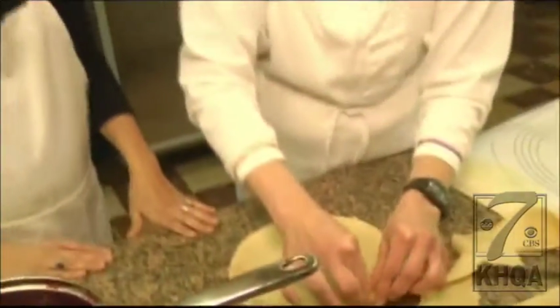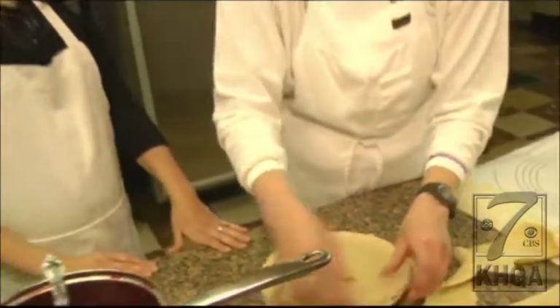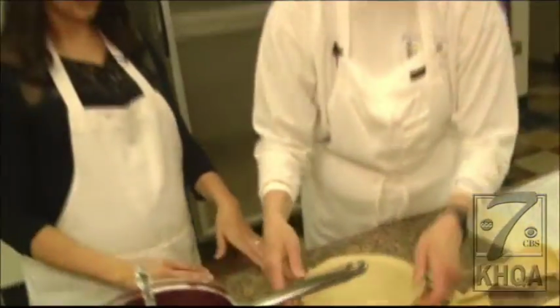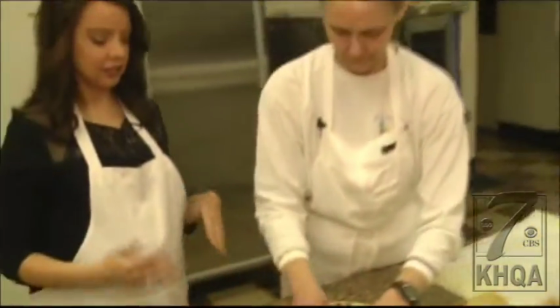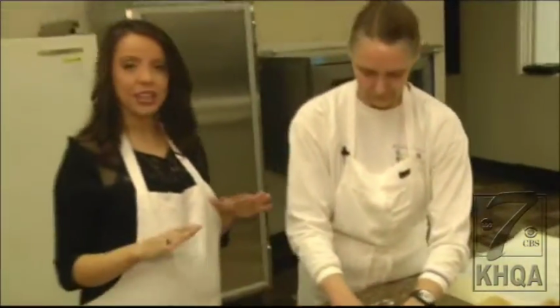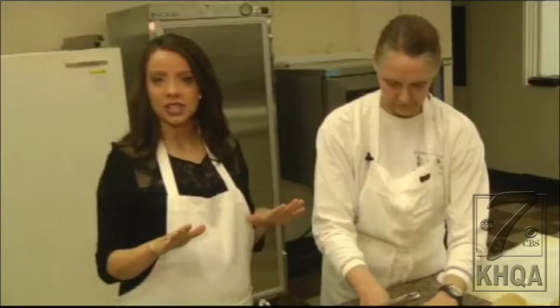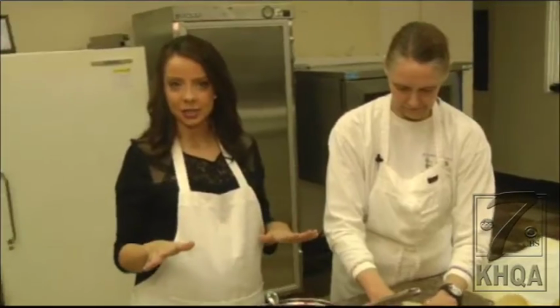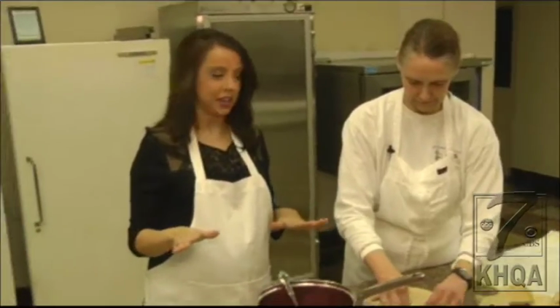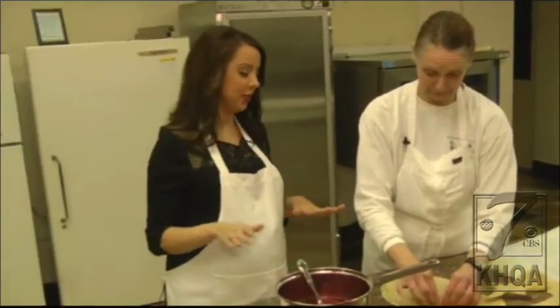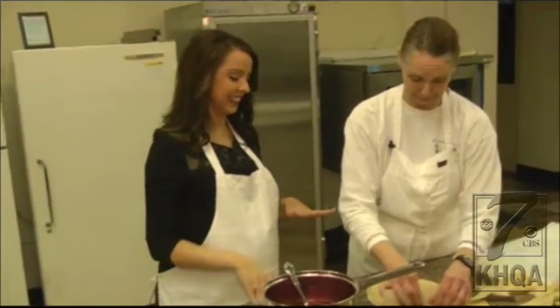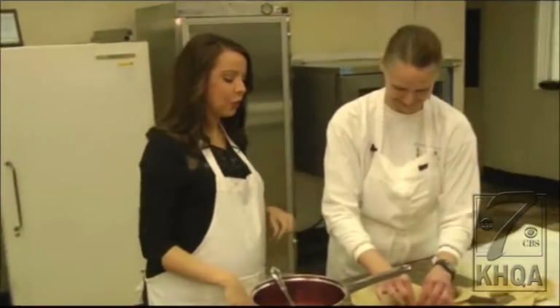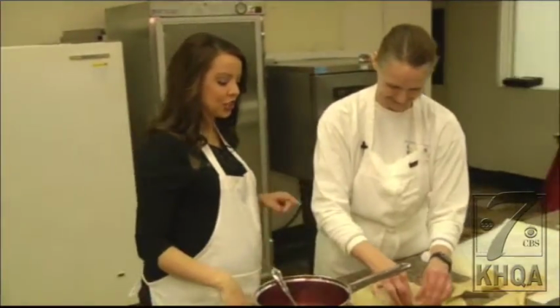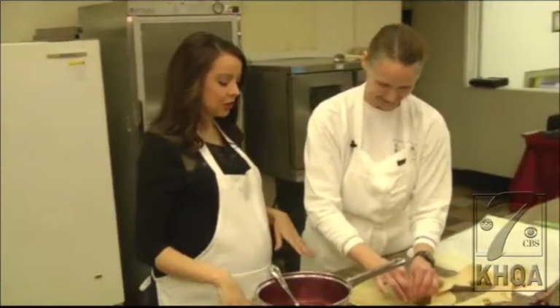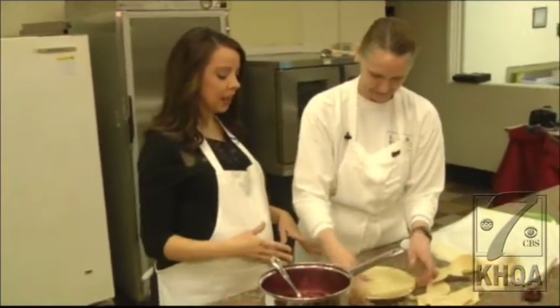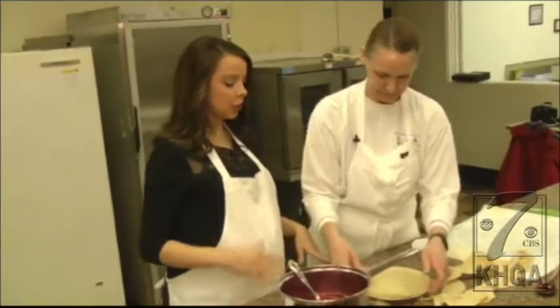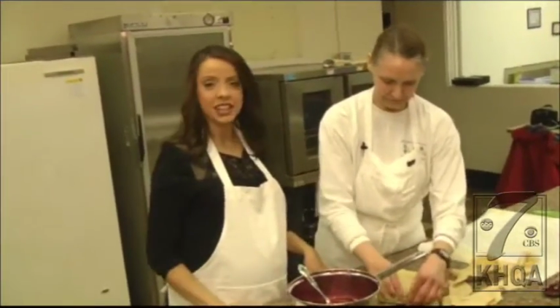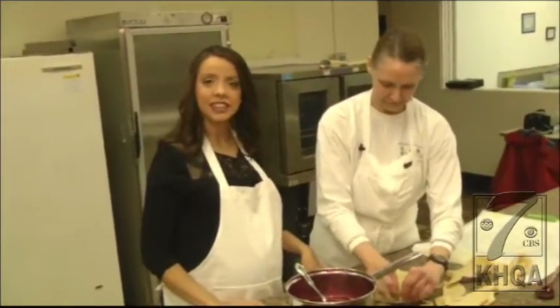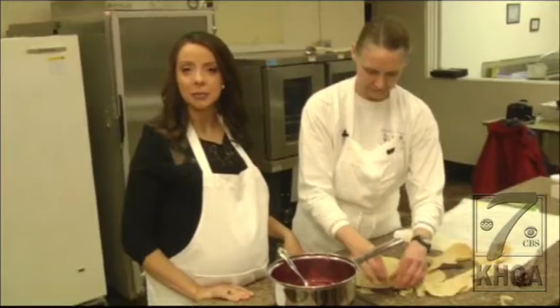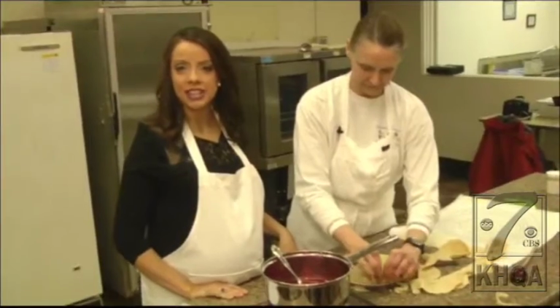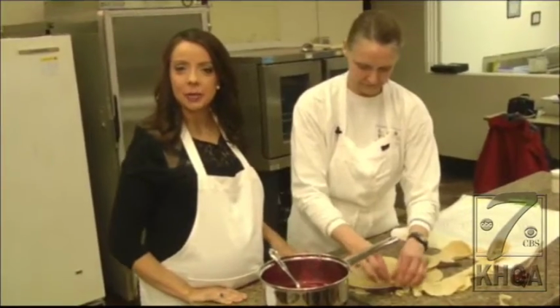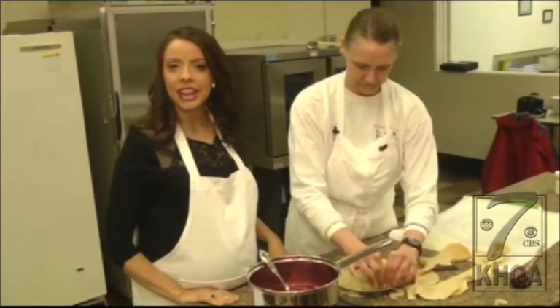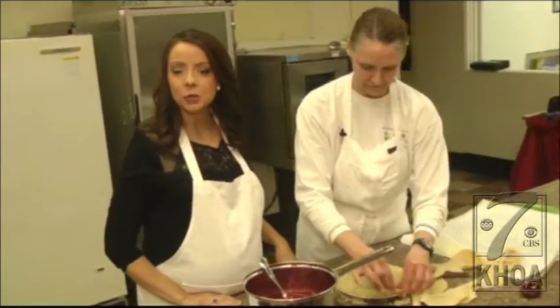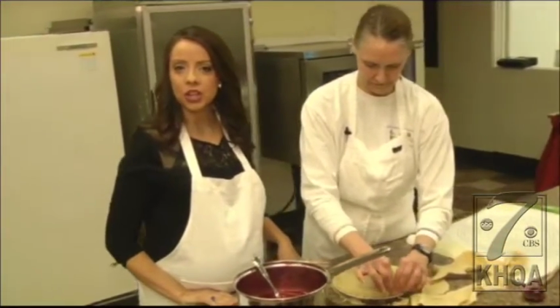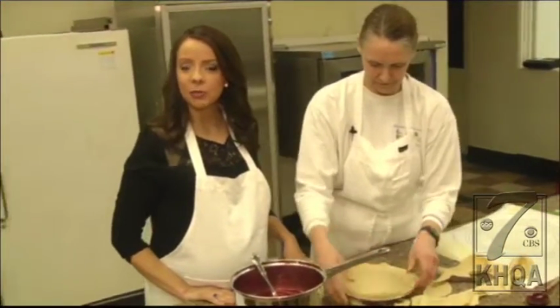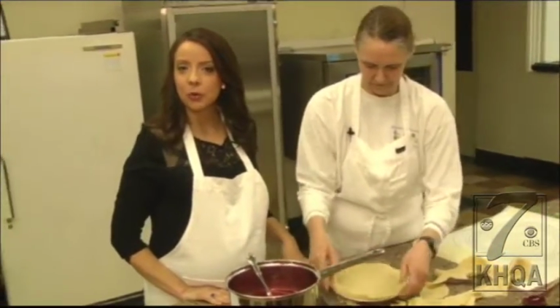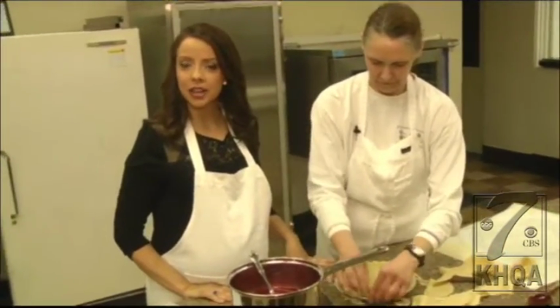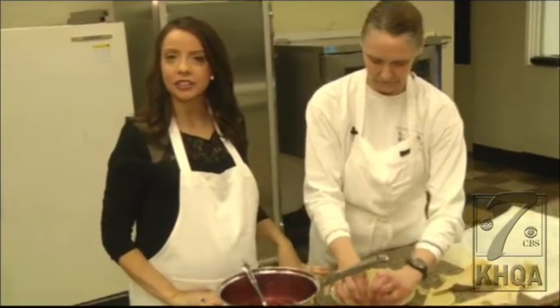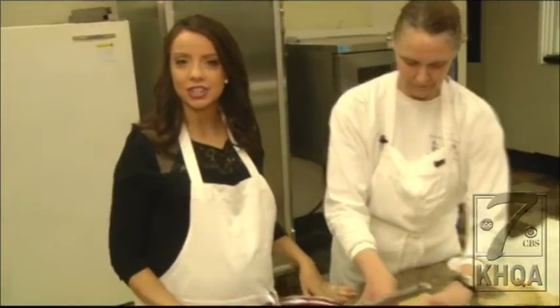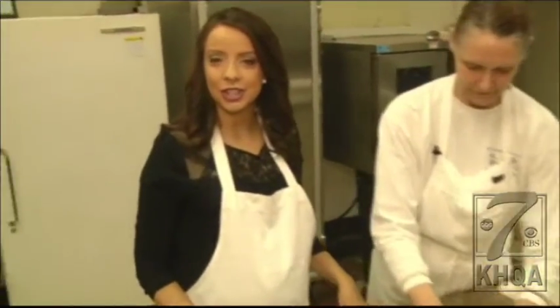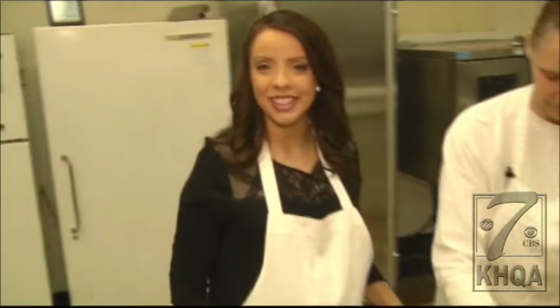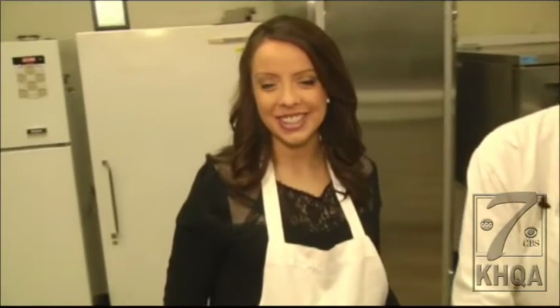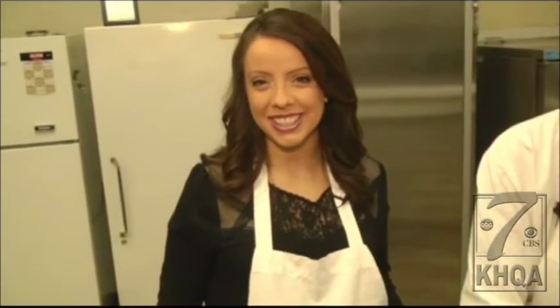I've always been told that the pinch is what sells the pie, so we're watching this pie go into the oven in the next couple of minutes. Coming up on KHQA this morning, we're going to talk a little bit more about some other confections that you can enjoy in the city of Quincy.